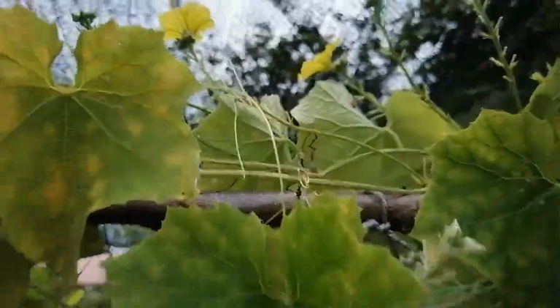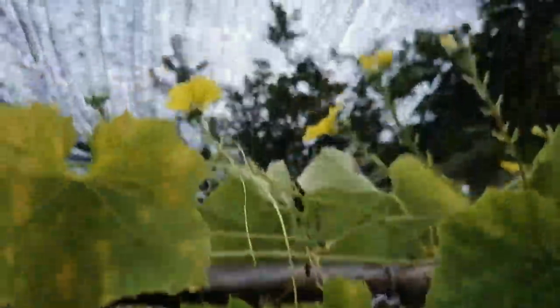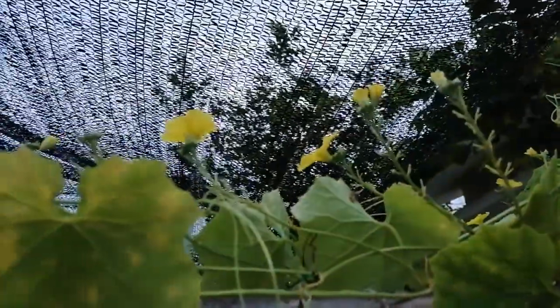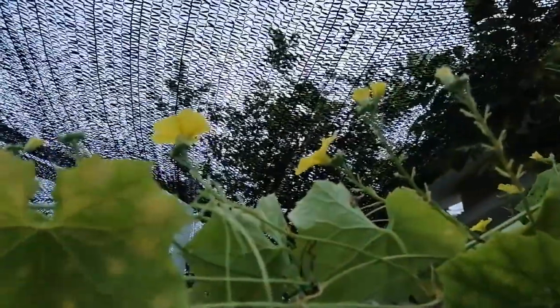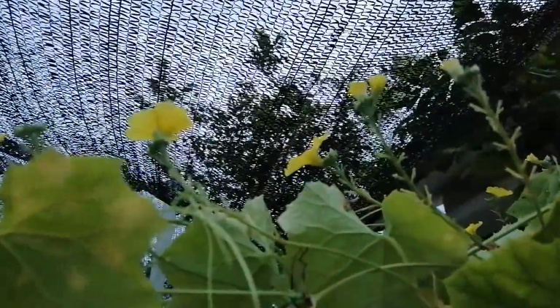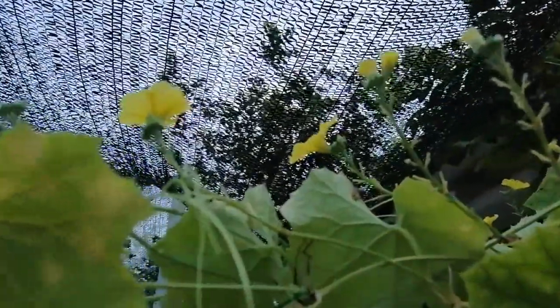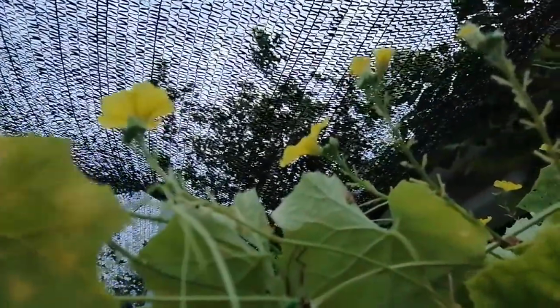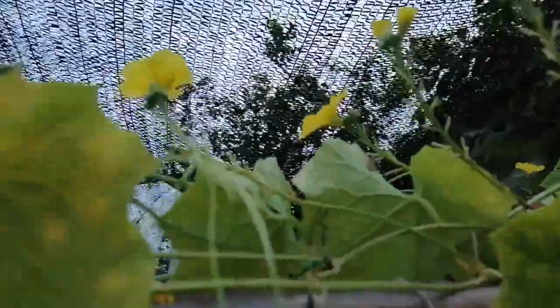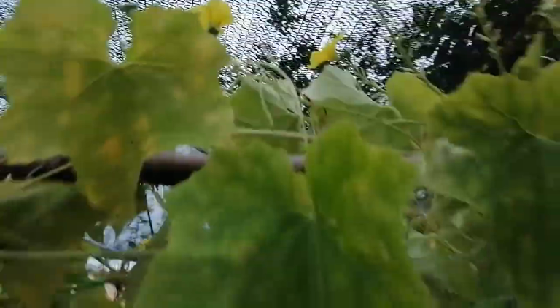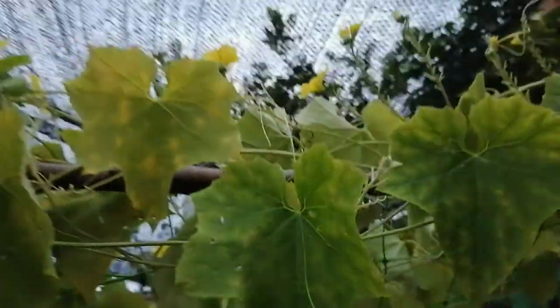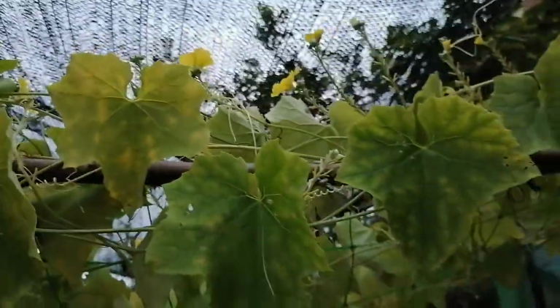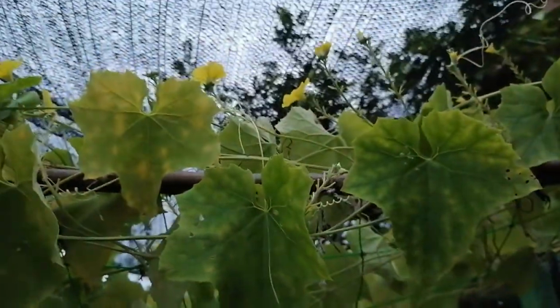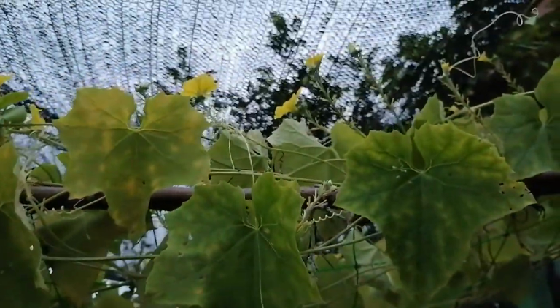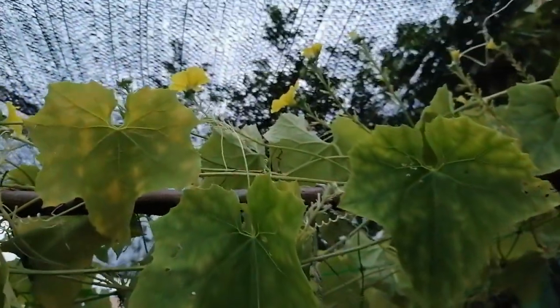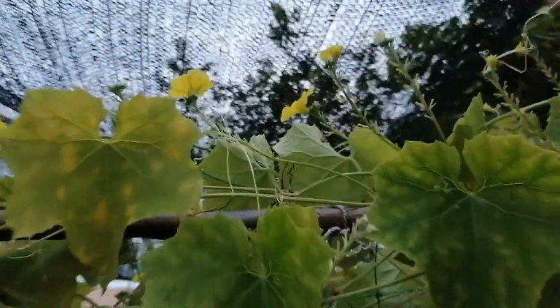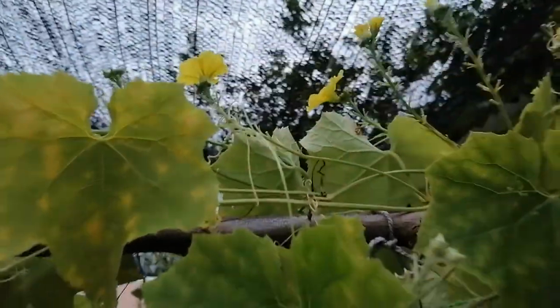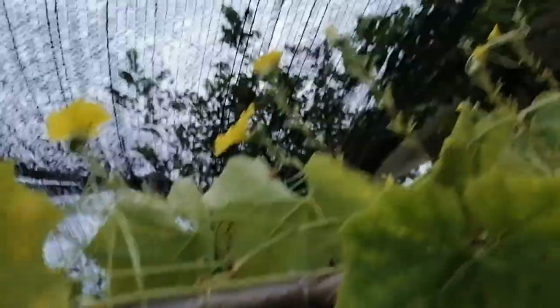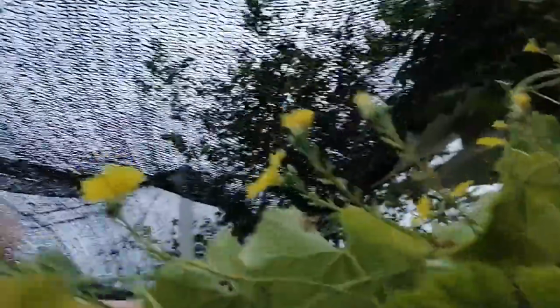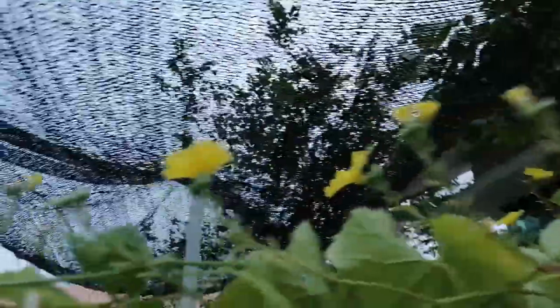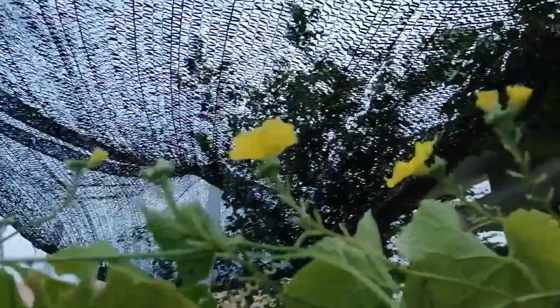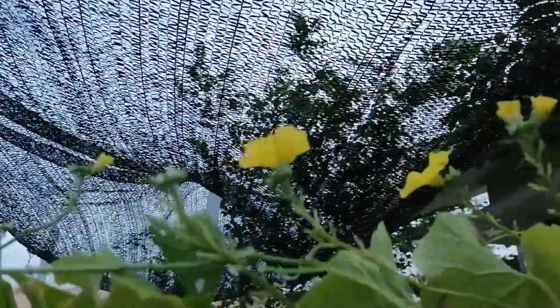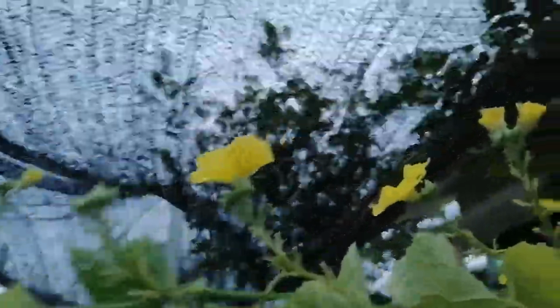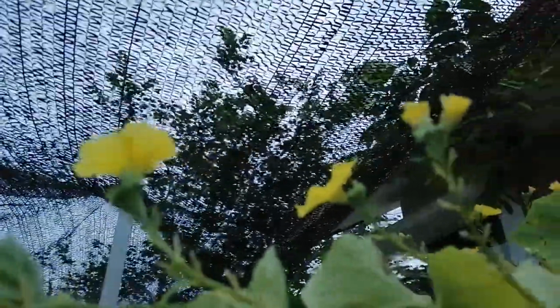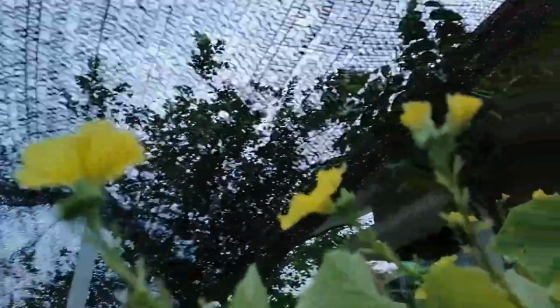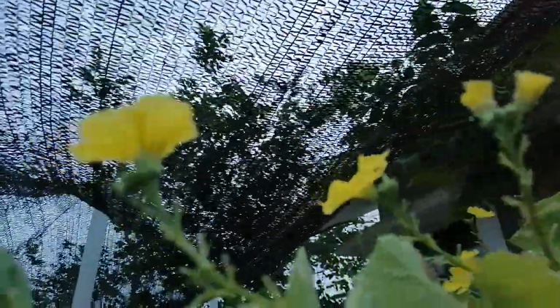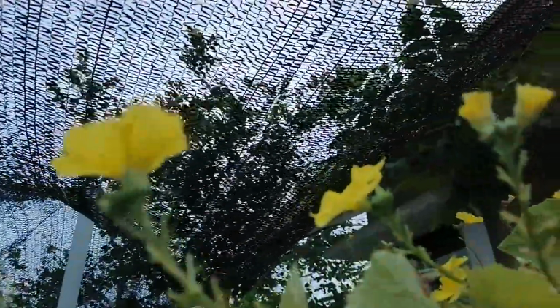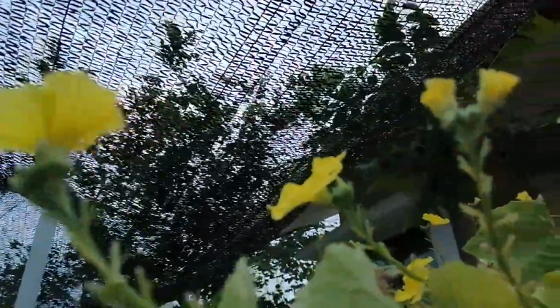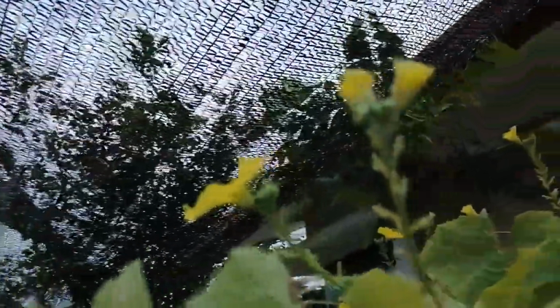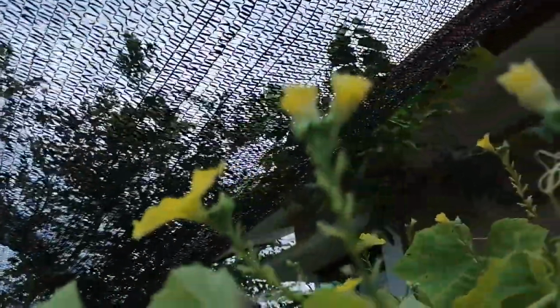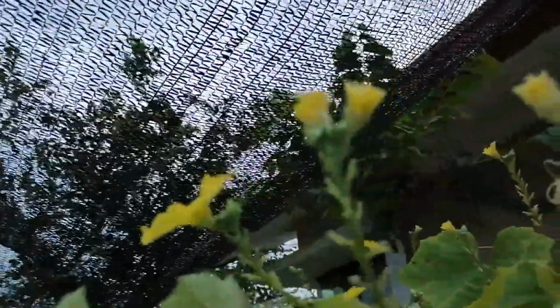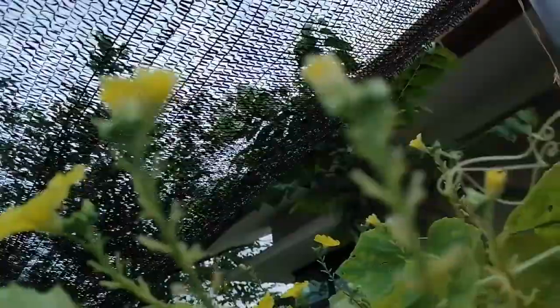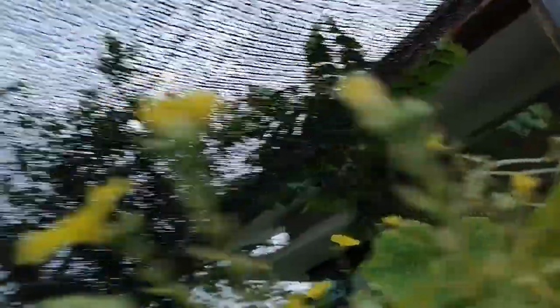Today I want to show you the male flower and female flower of petola. This is the rich gold petola — you can see all are male flowers. The male flower is always without an ovary.